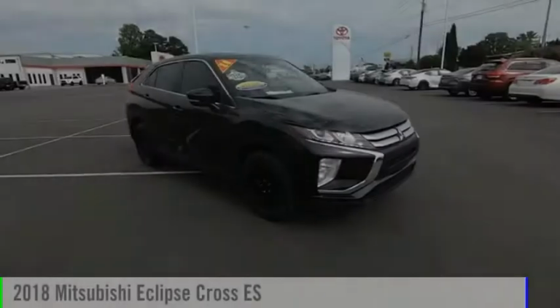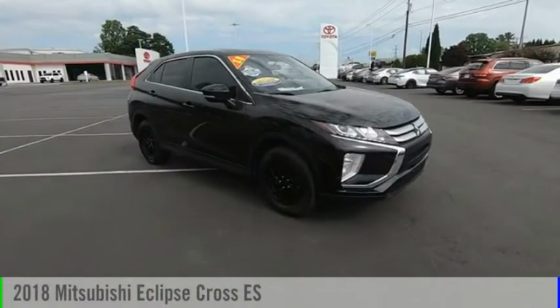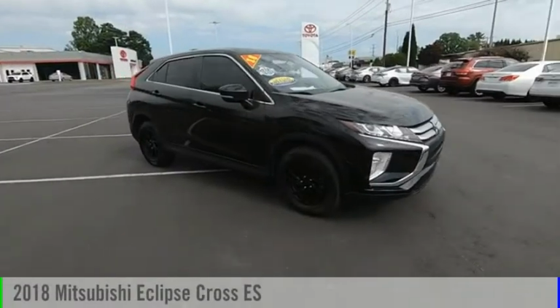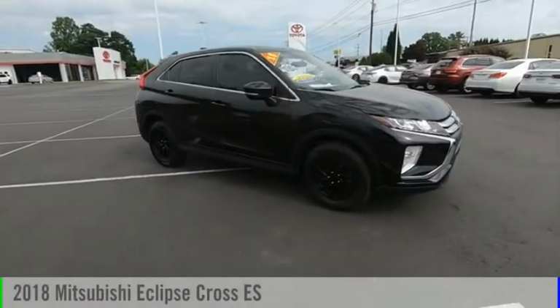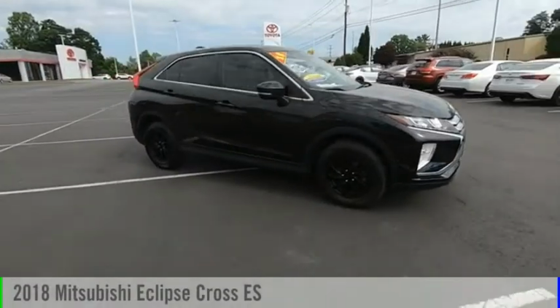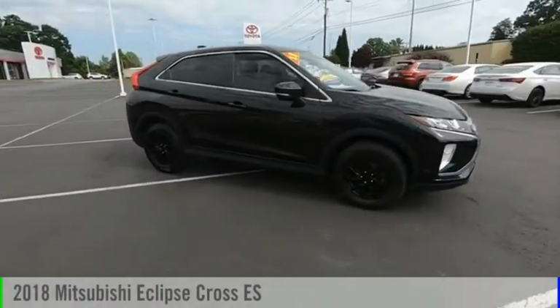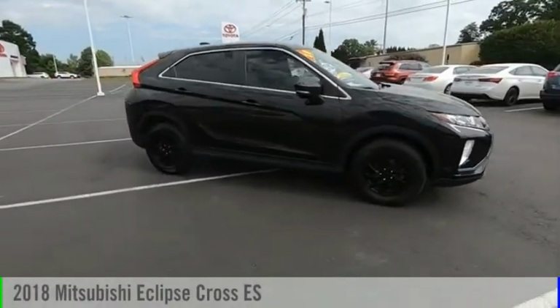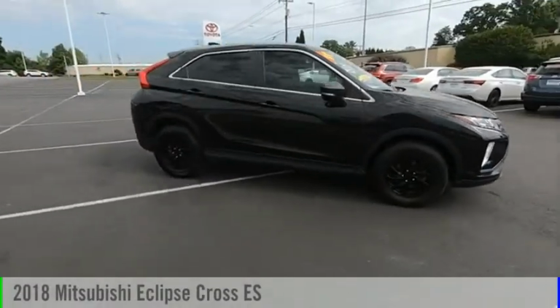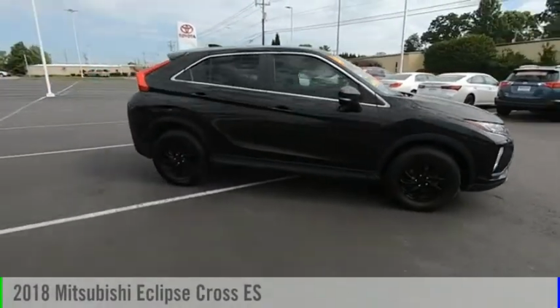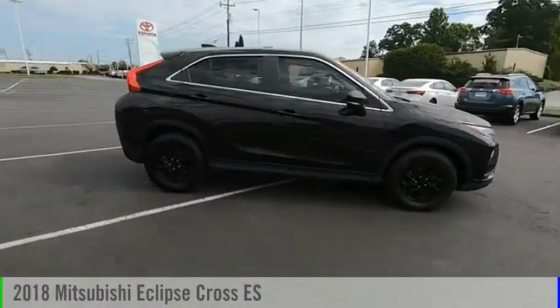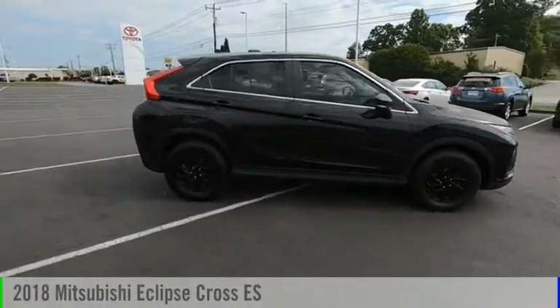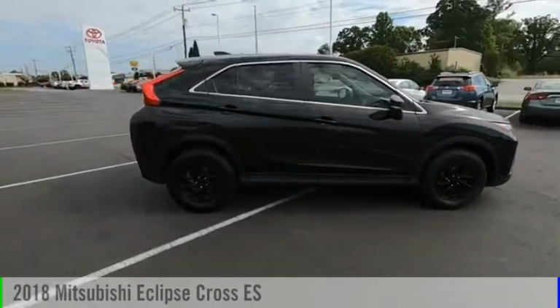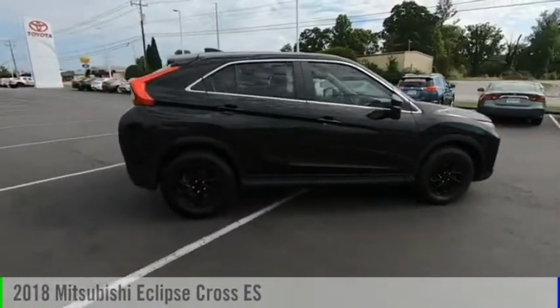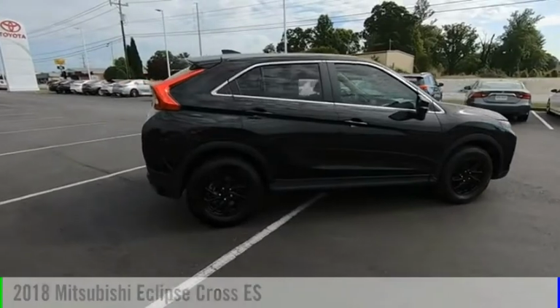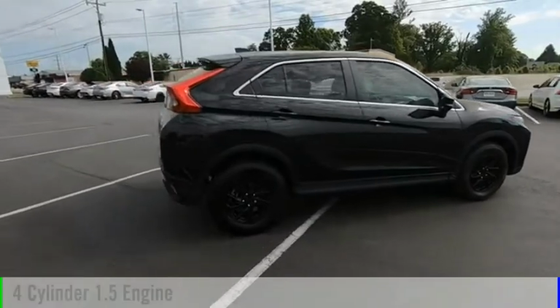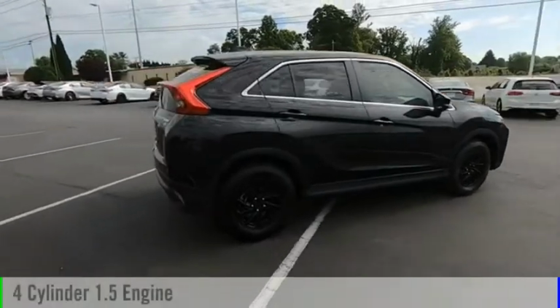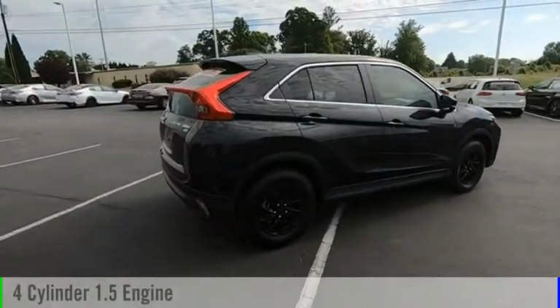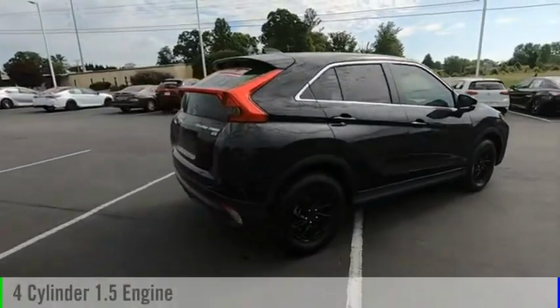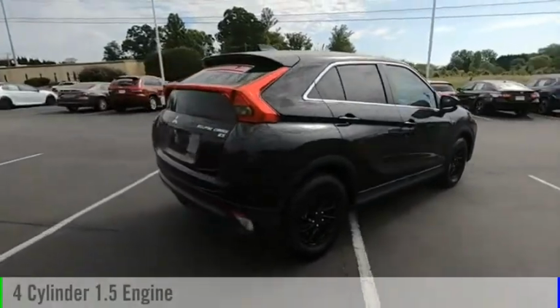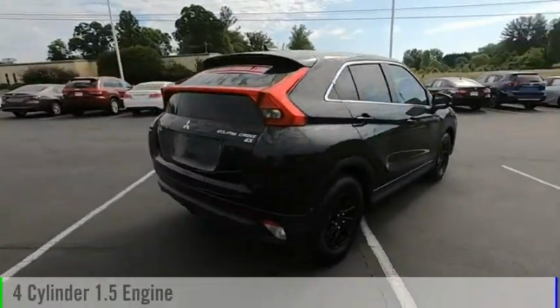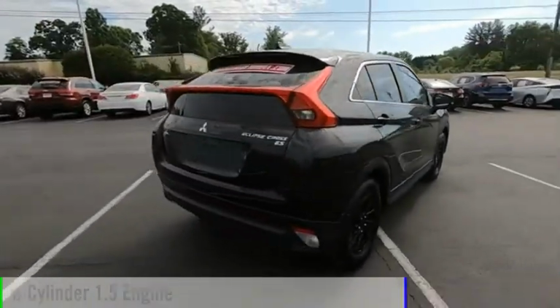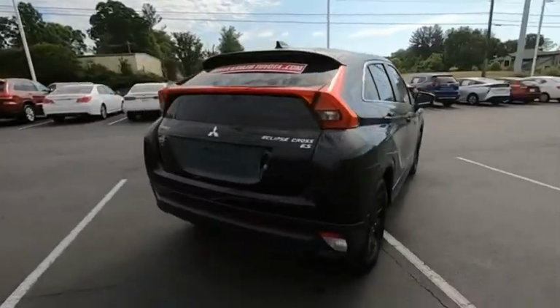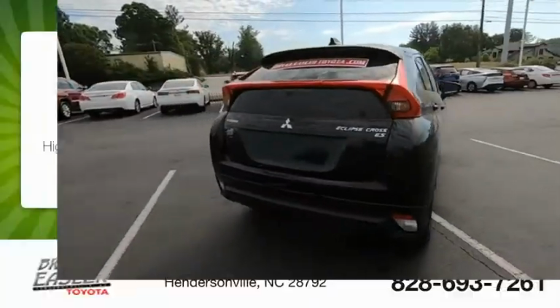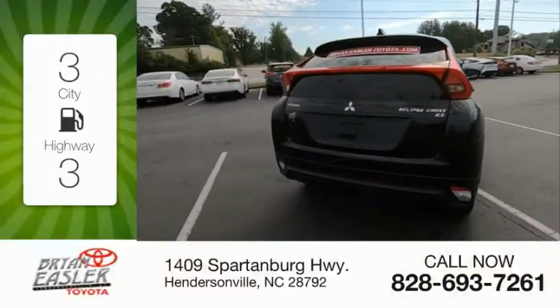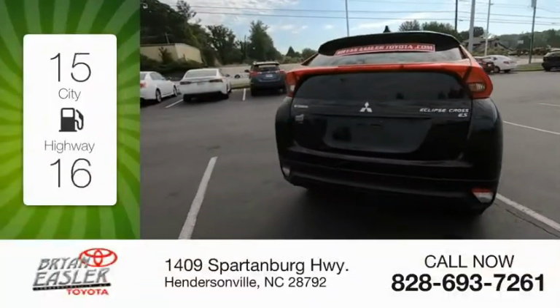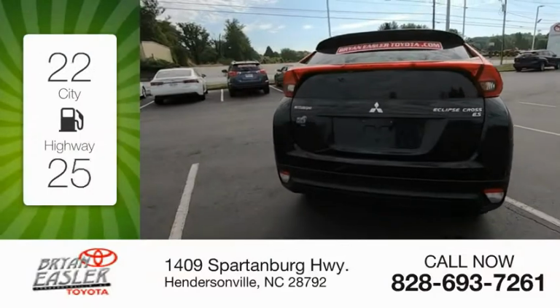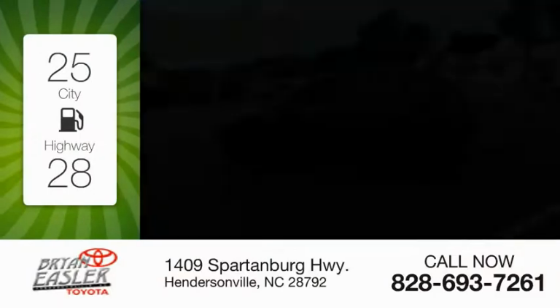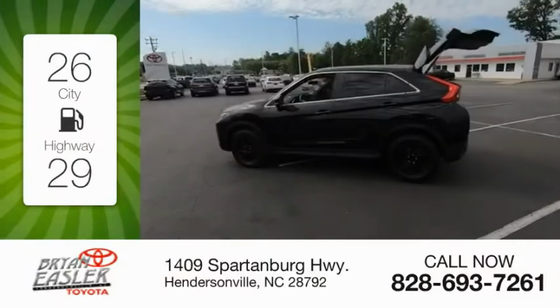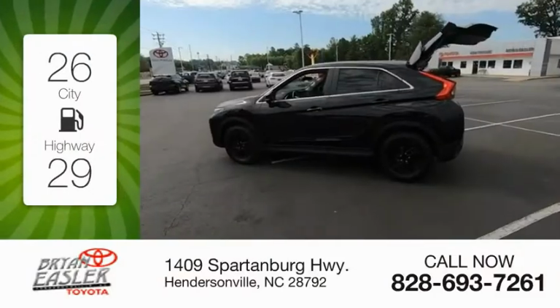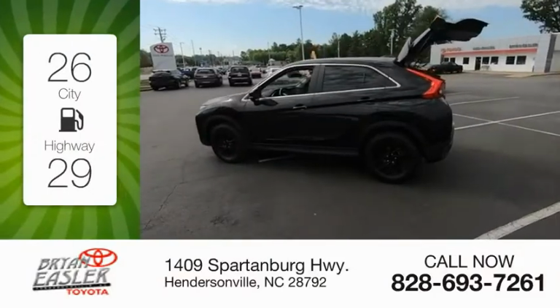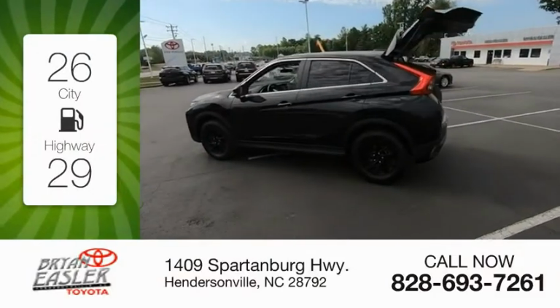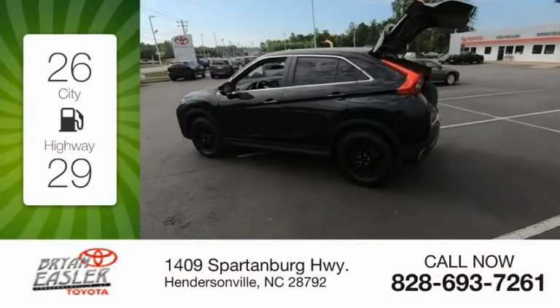Take a ride in the 2018 Eclipse Cross. This vehicle is powered by a four-cylinder, 1.5-liter engine. Great fuel efficiency saves you money by requiring fewer trips to the gas station.